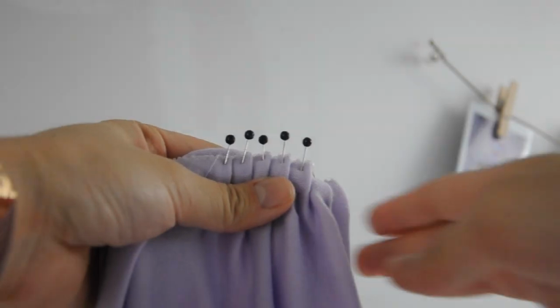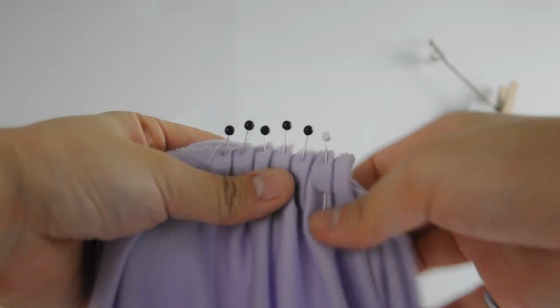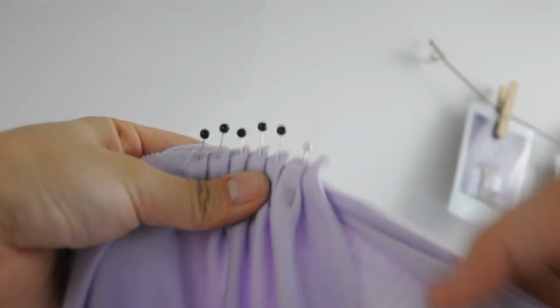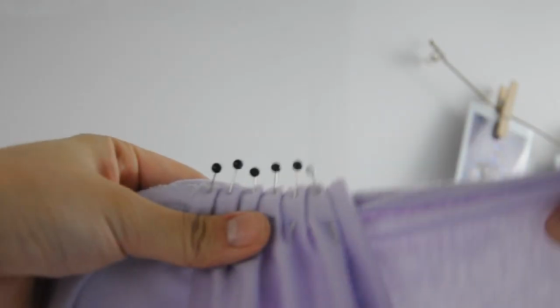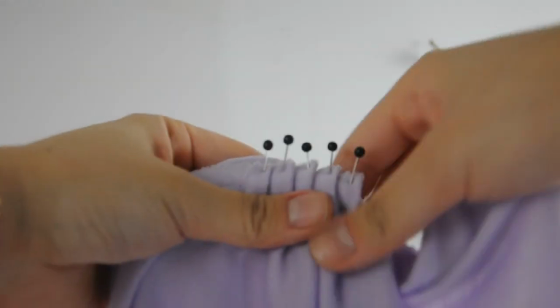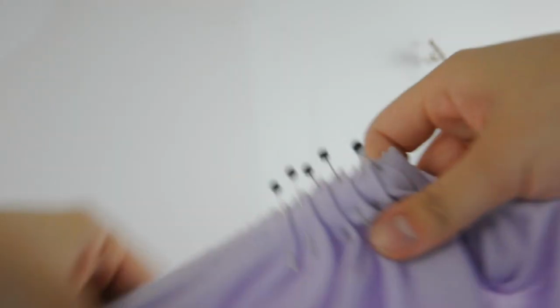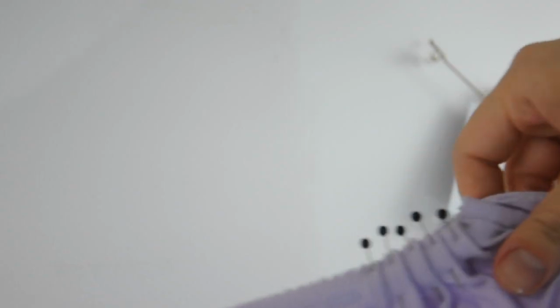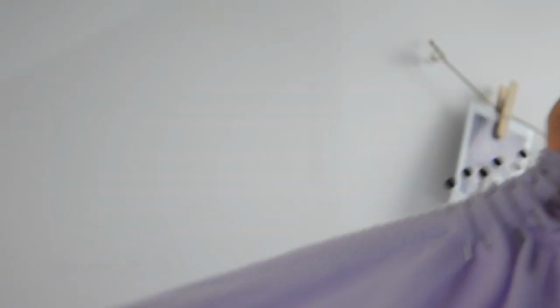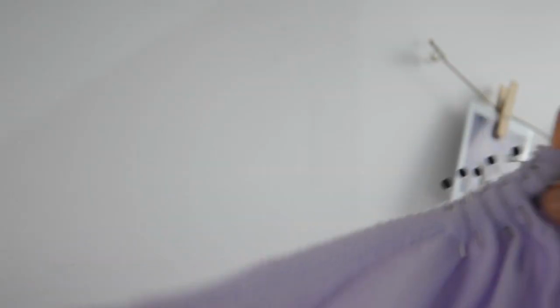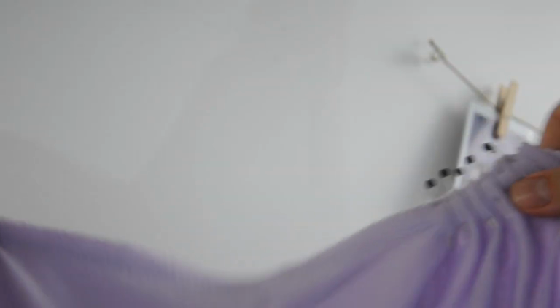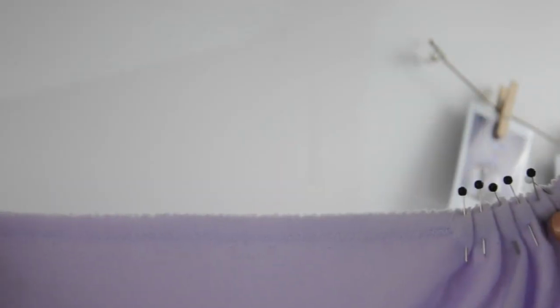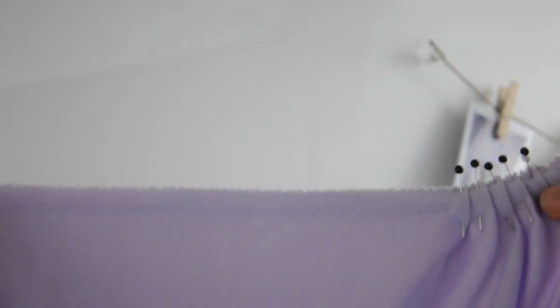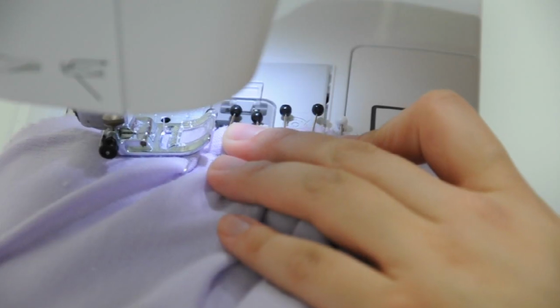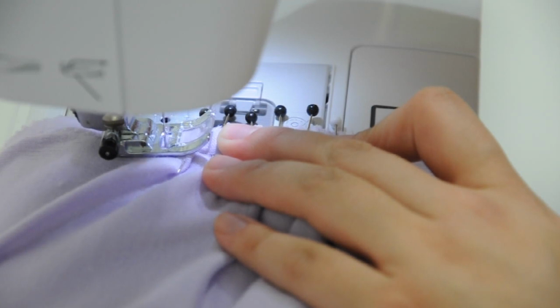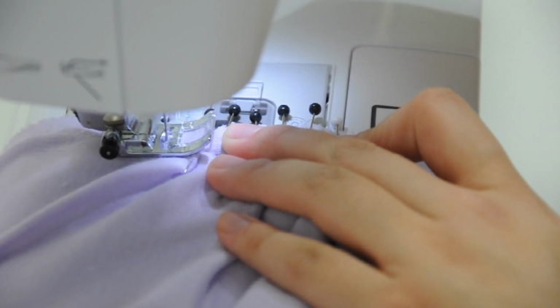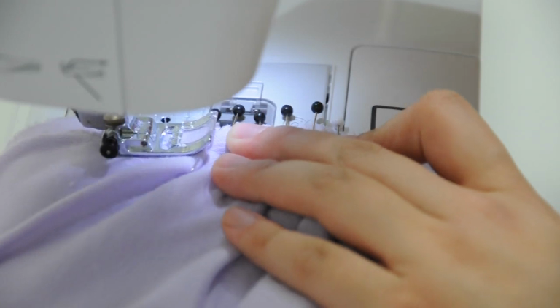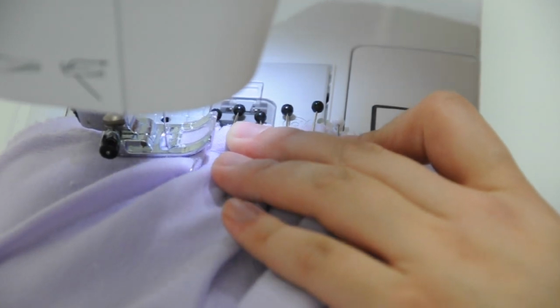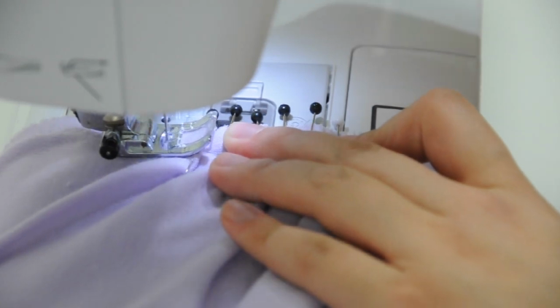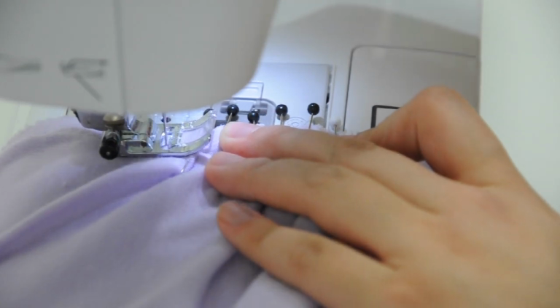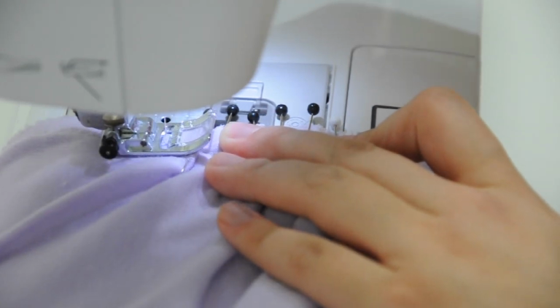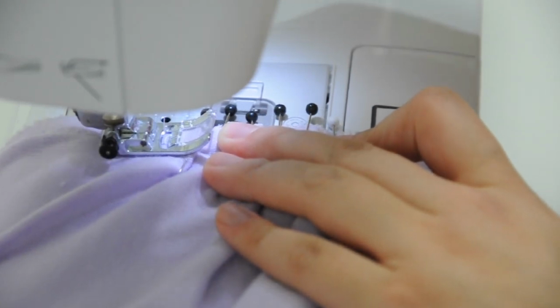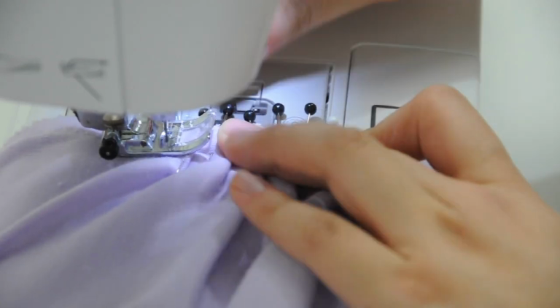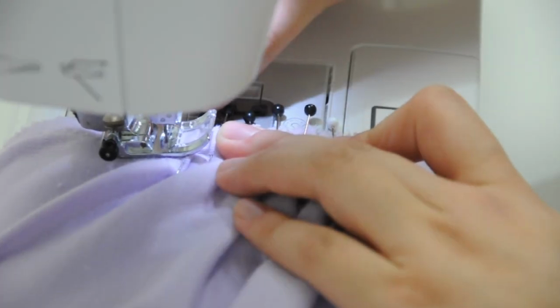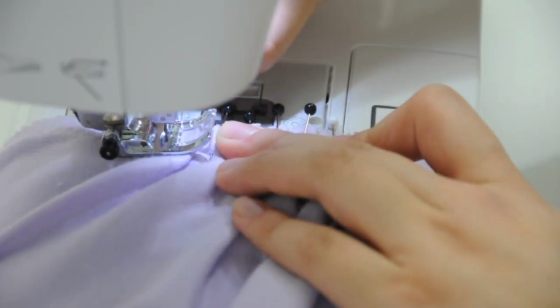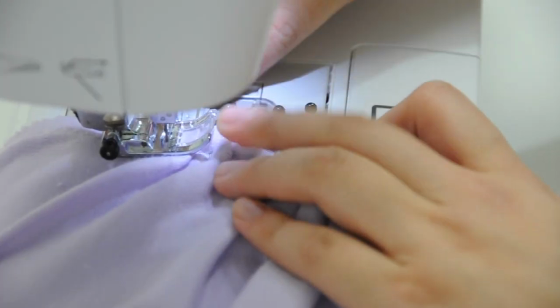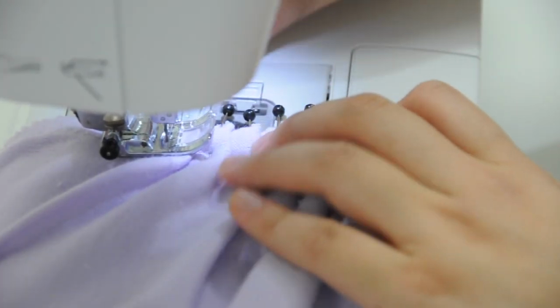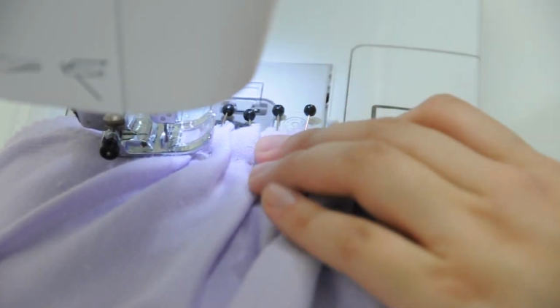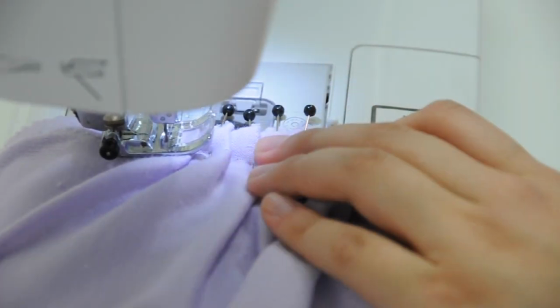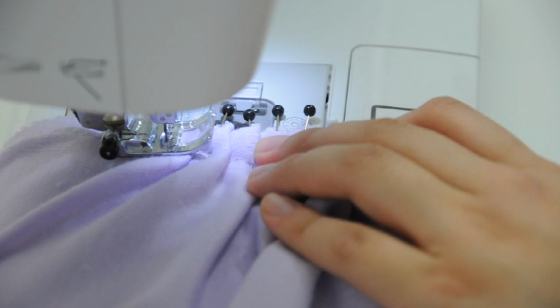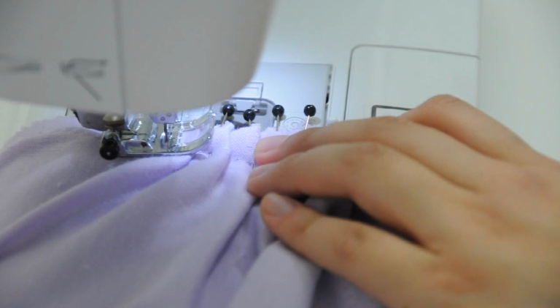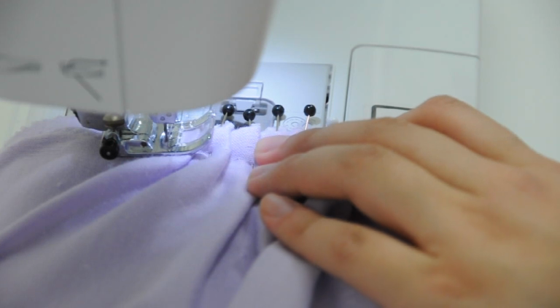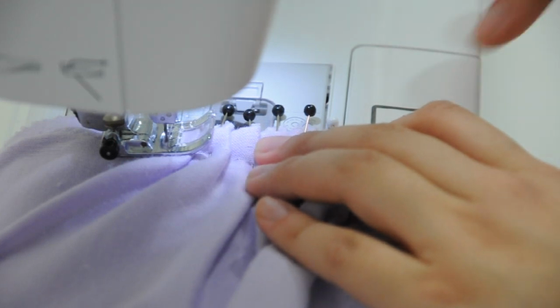With the small segment that's still left over, put in a couple of folds and use pins to hold it down. We're gonna sew a straight line across all of these pins, and that's gonna create the little ruffles at one end of the skirt.